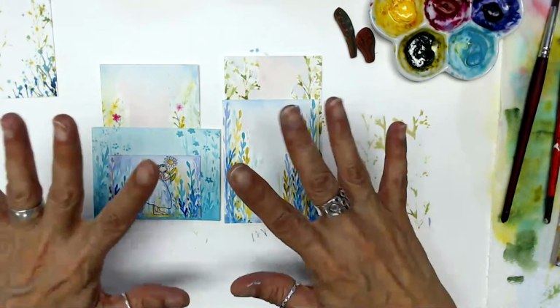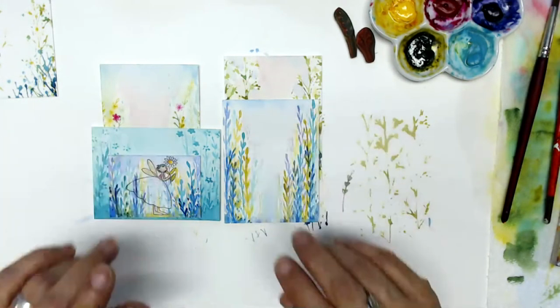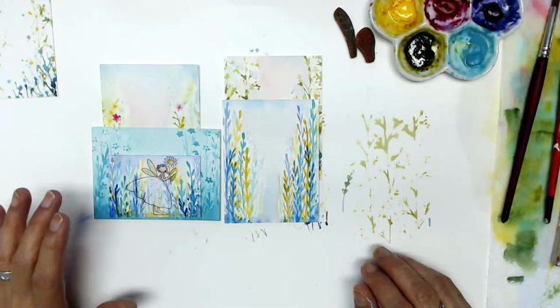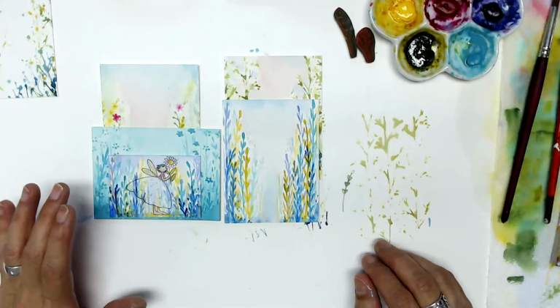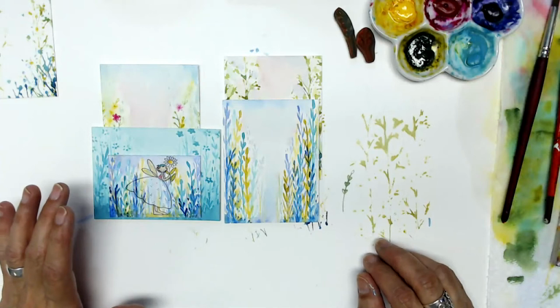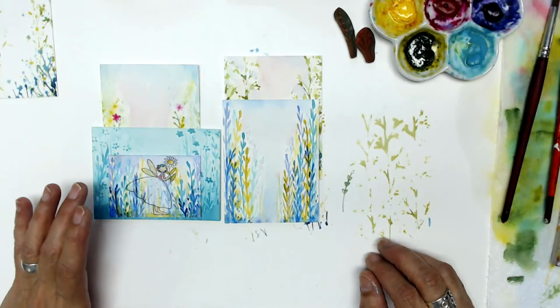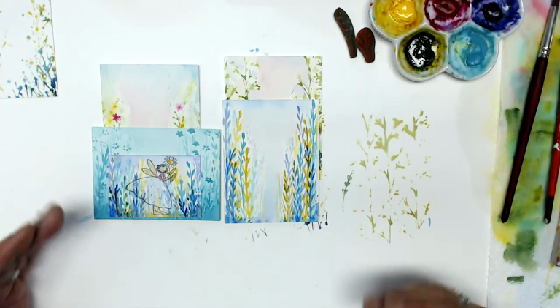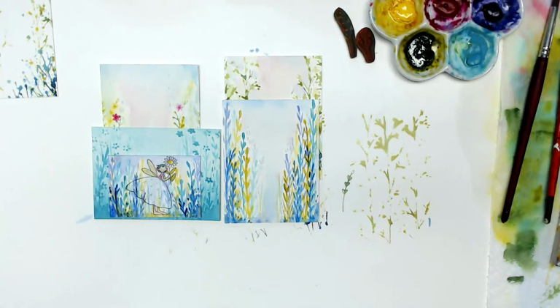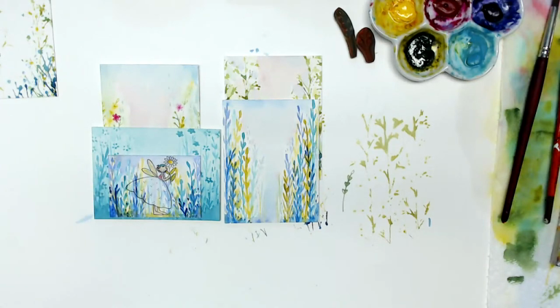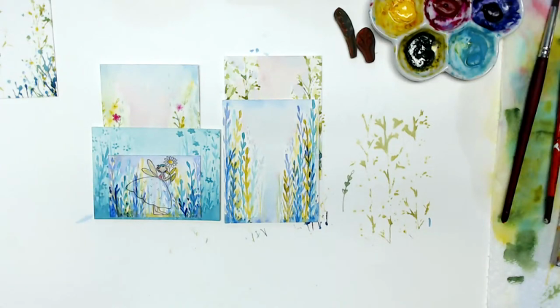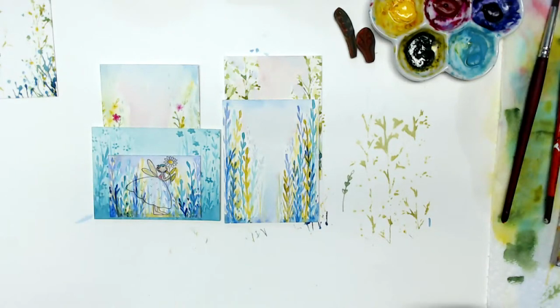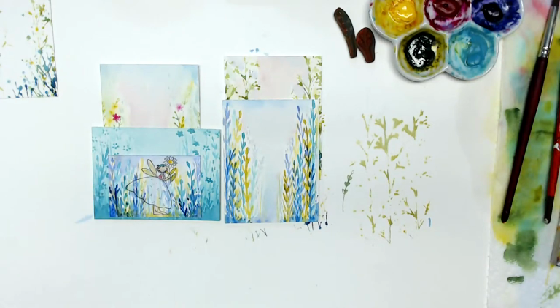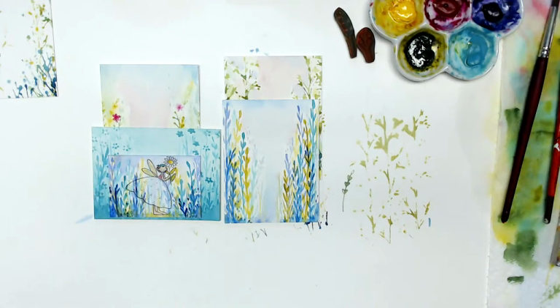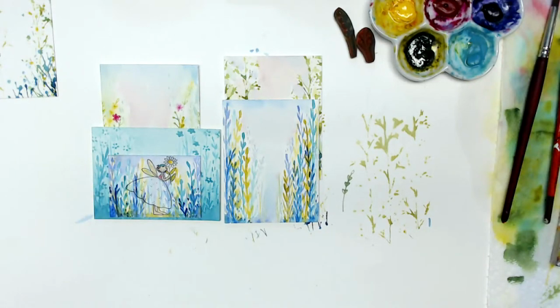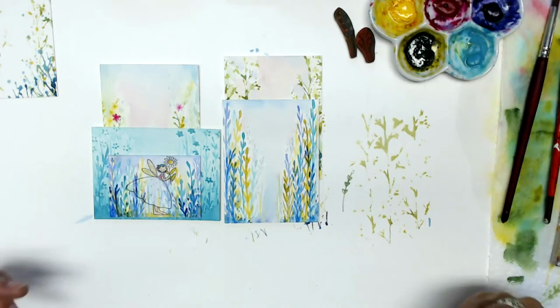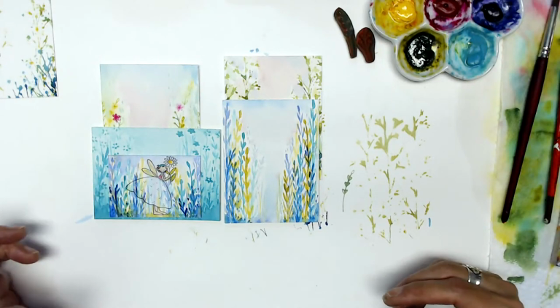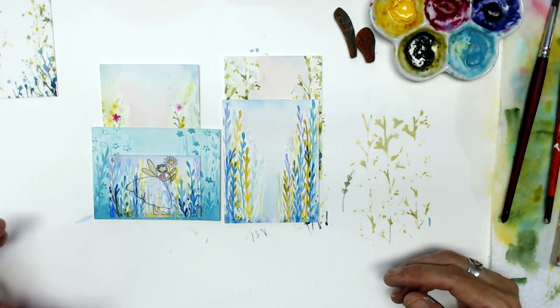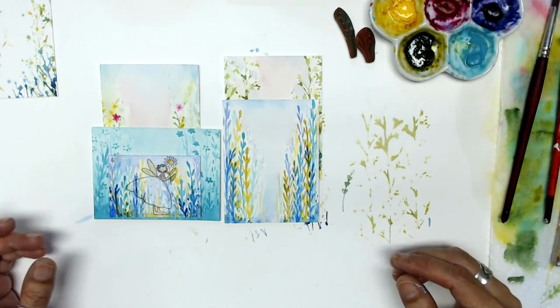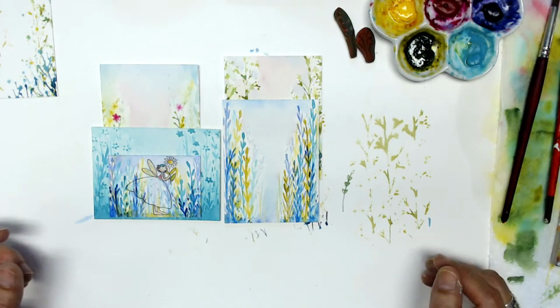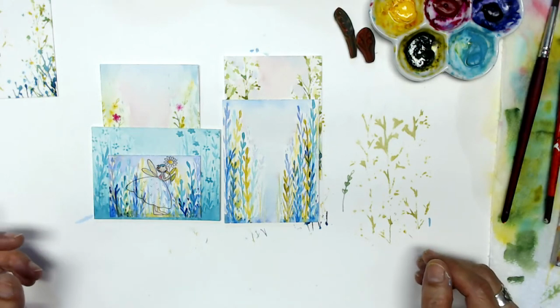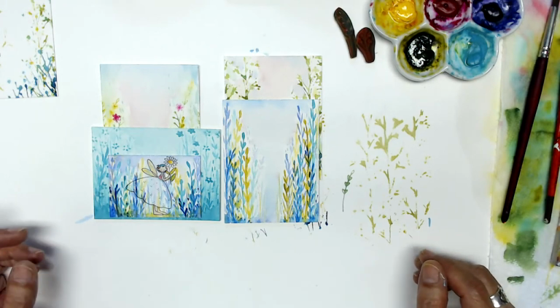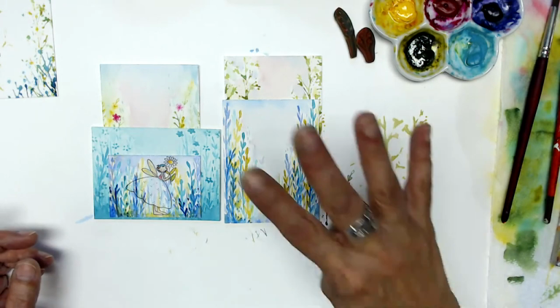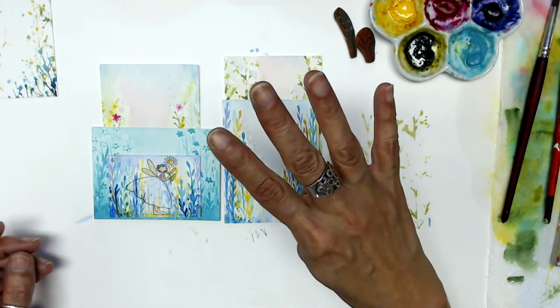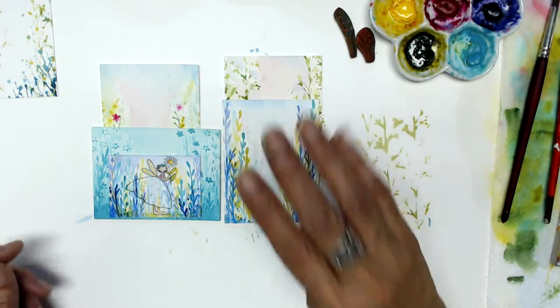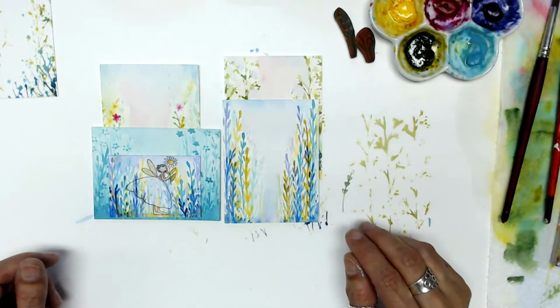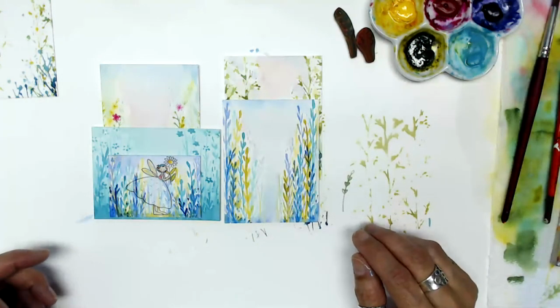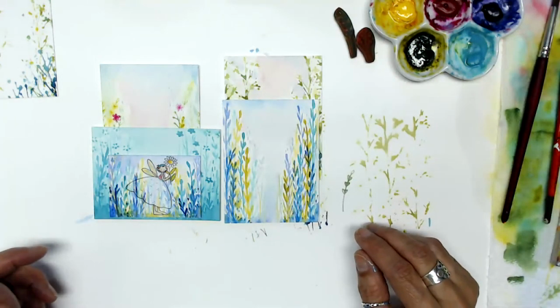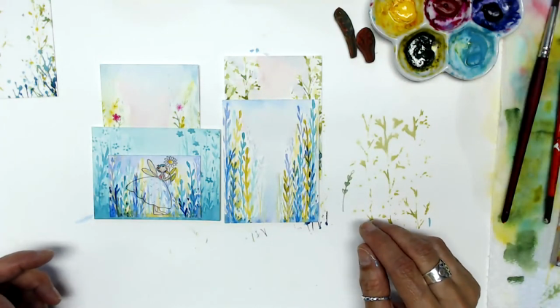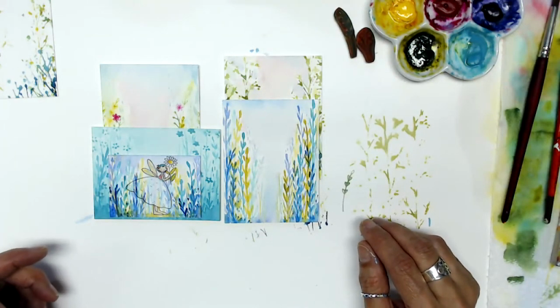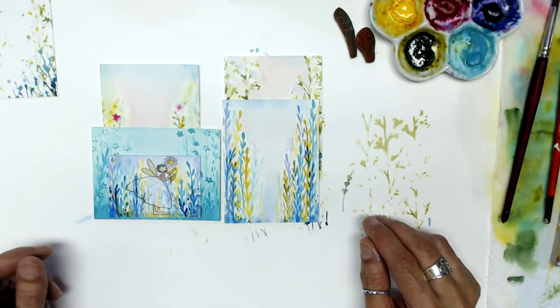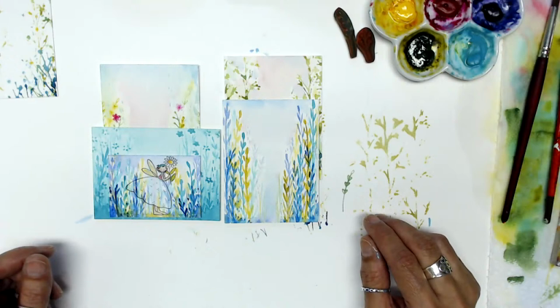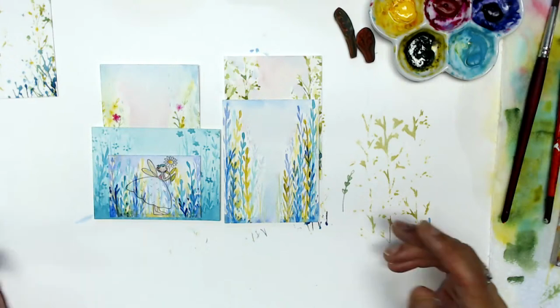Hi everyone, it's me KP and I'm here in my studio, The Moon and the Maker, home of Rubber Moon Art Stamps. I'm super excited to be here for day number four of World Watercolor Month.